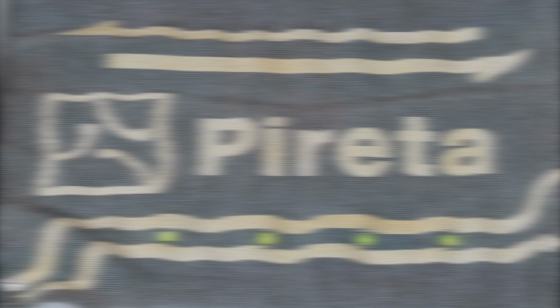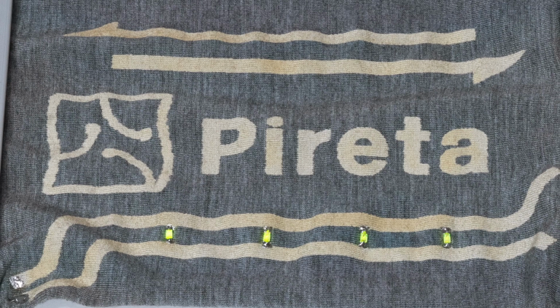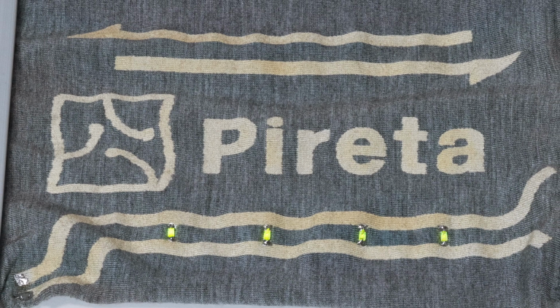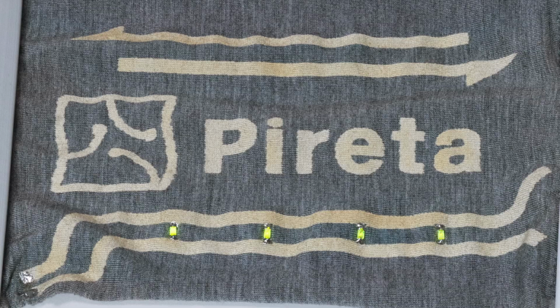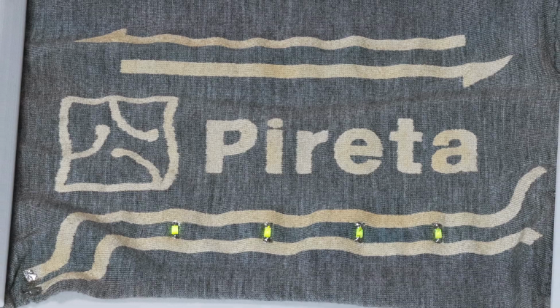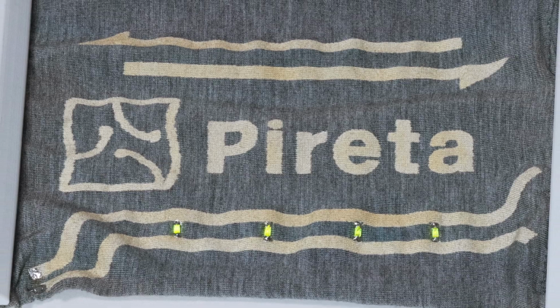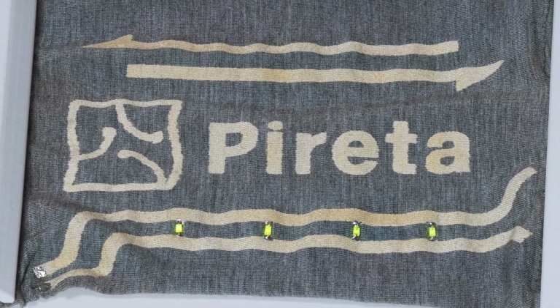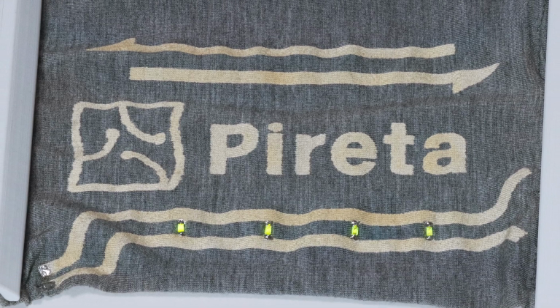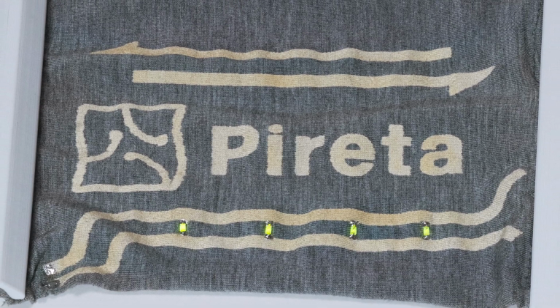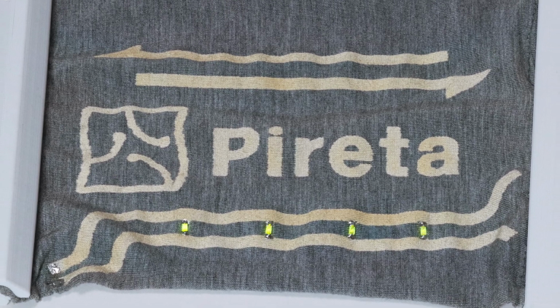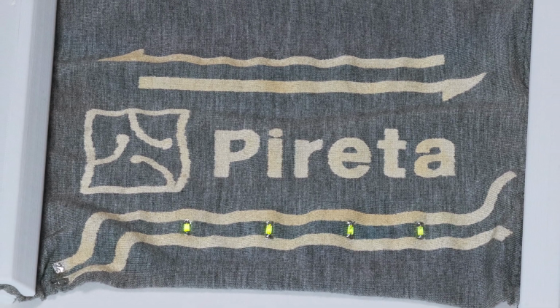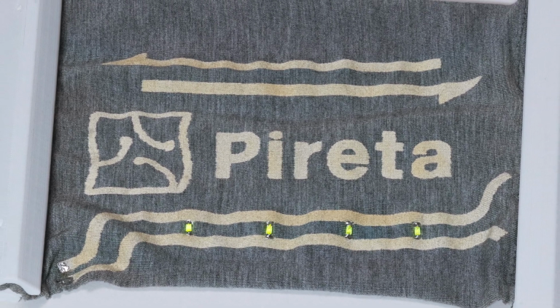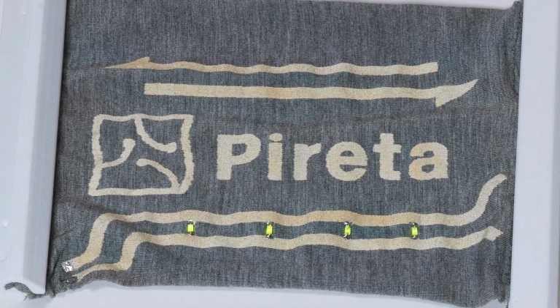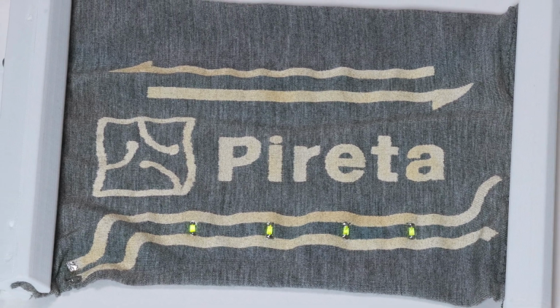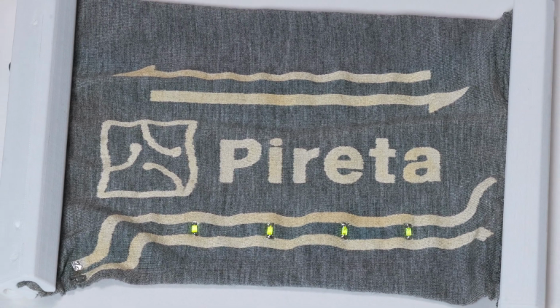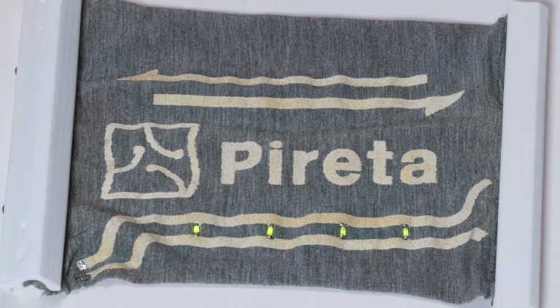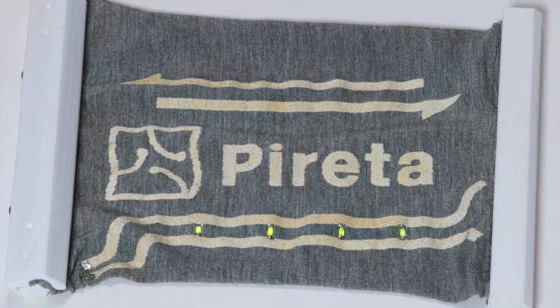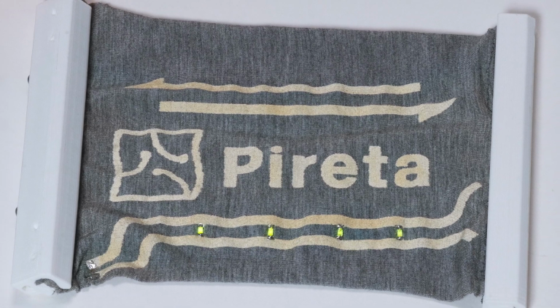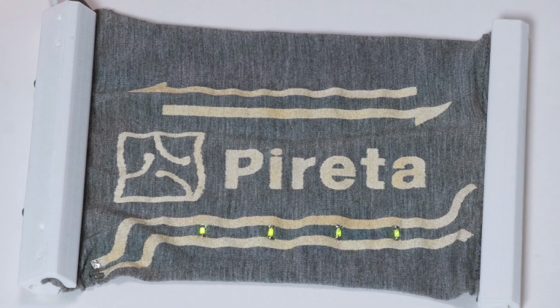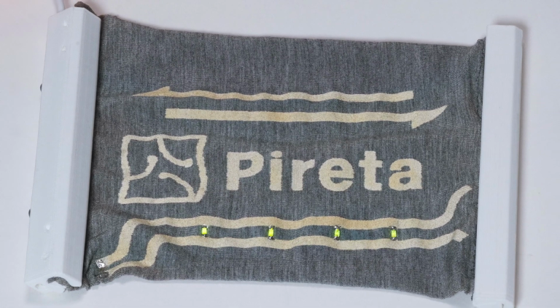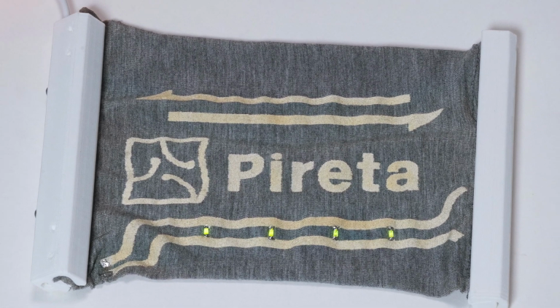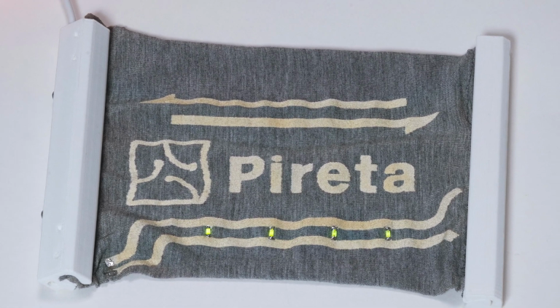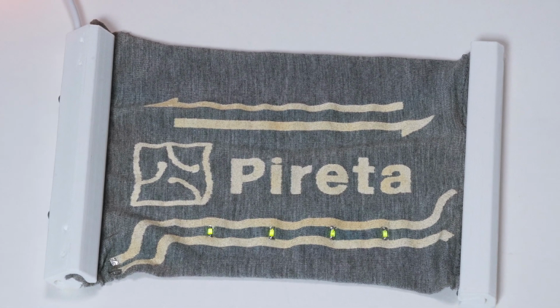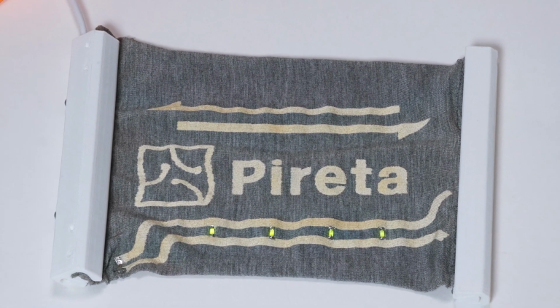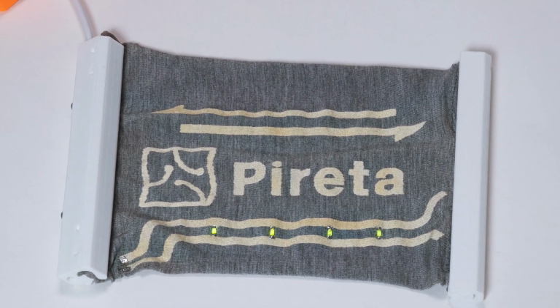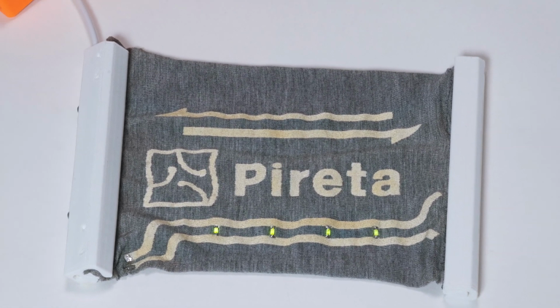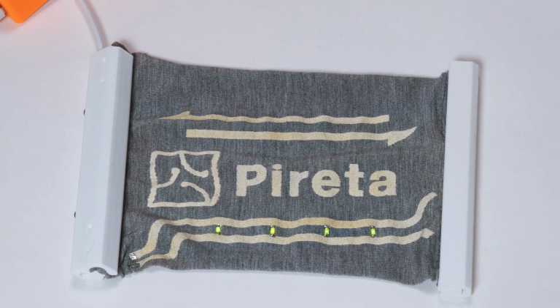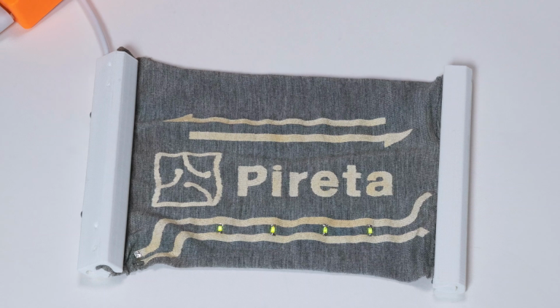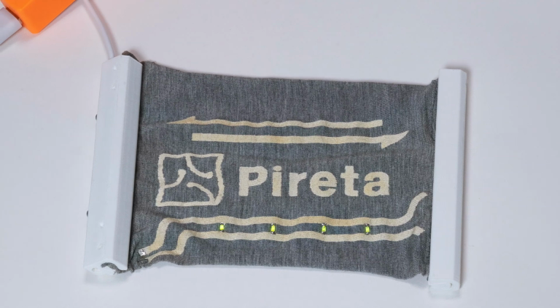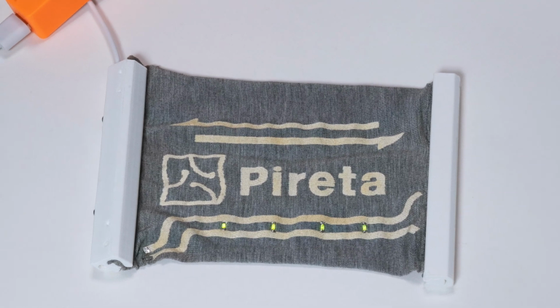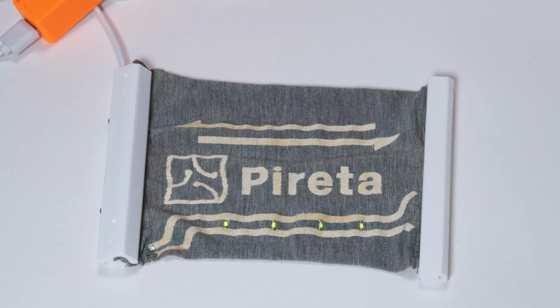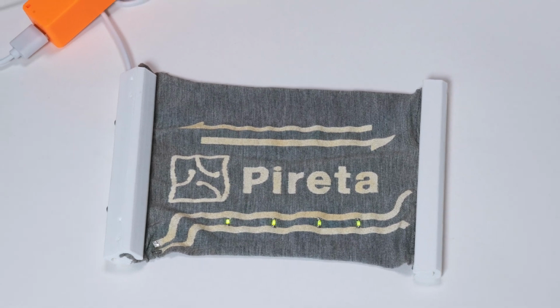Perretta has developed a novel free-form process for printing conductive patterns directly onto textiles. In this video, we're going to be looking at an e-textile demonstrator created using Perretta's innovative technology.